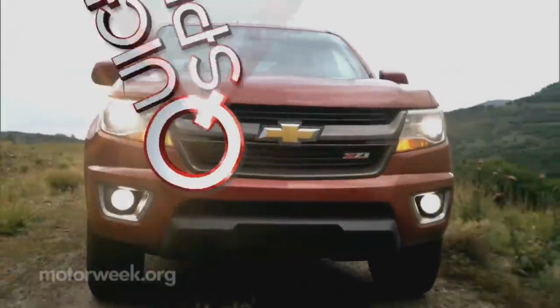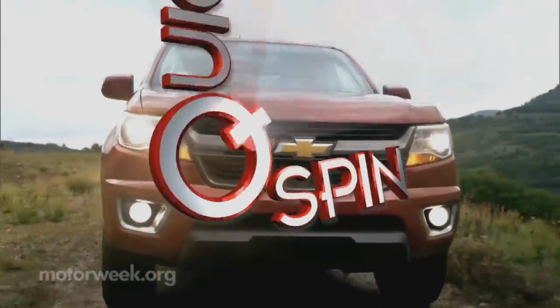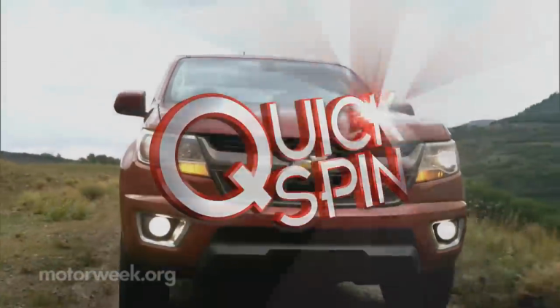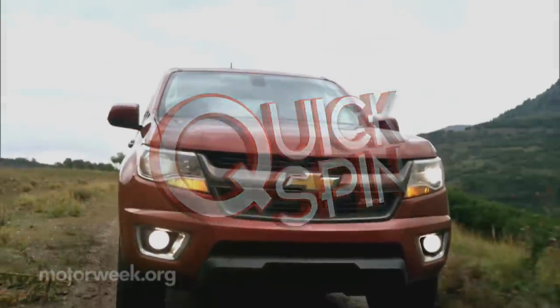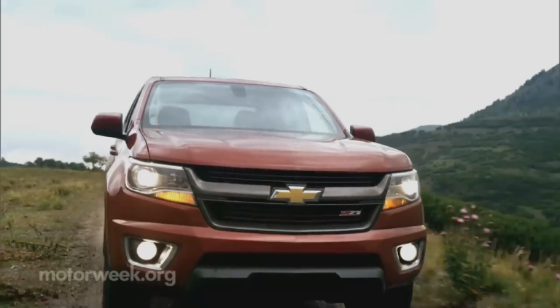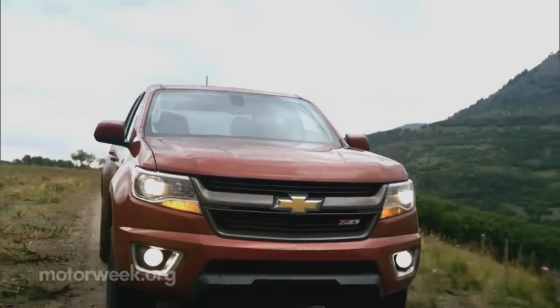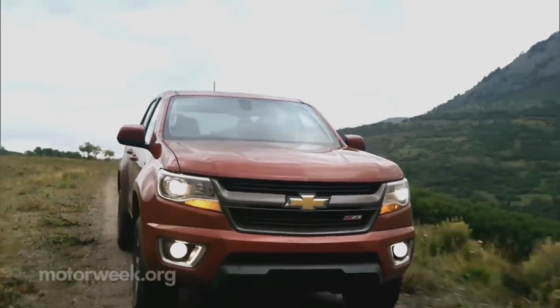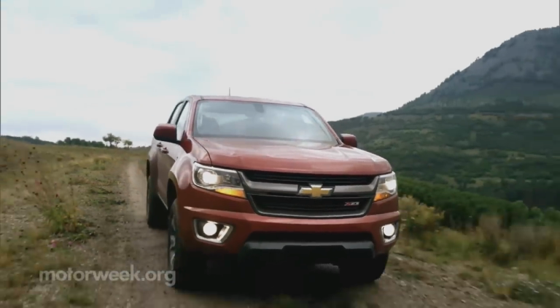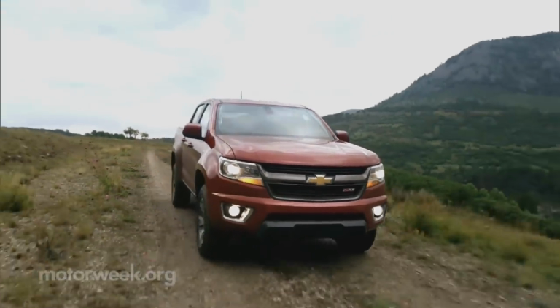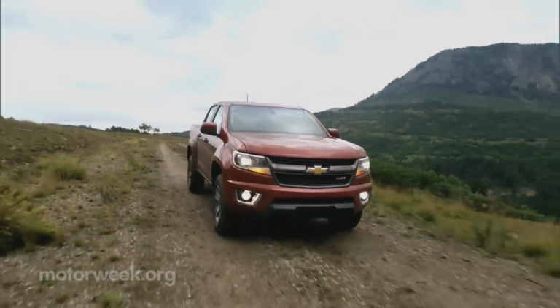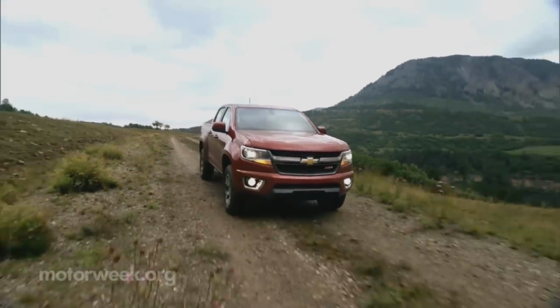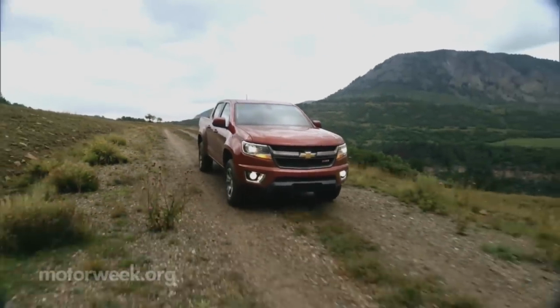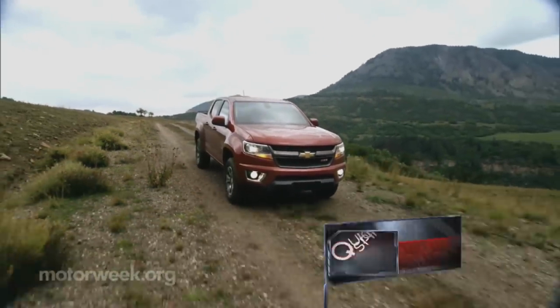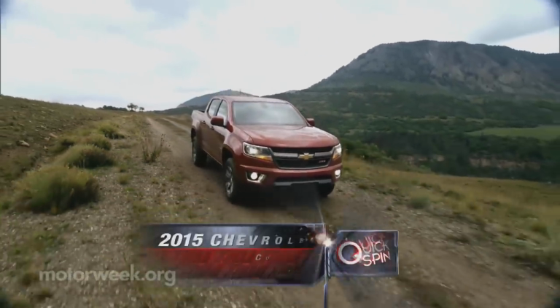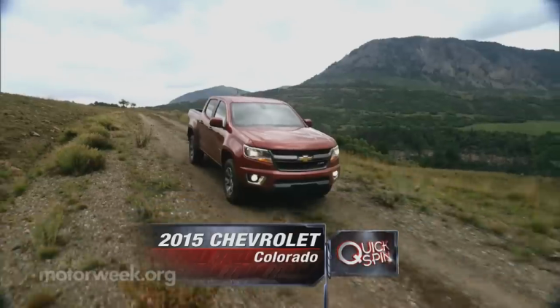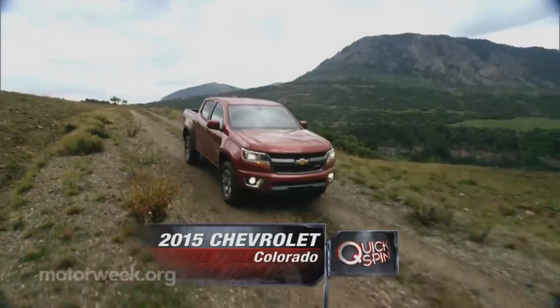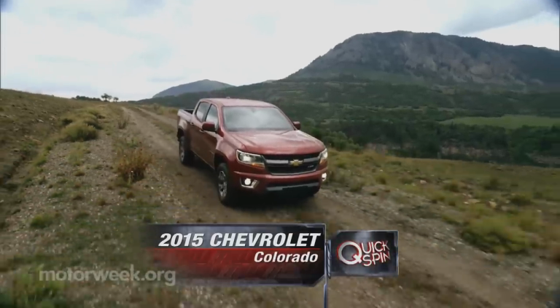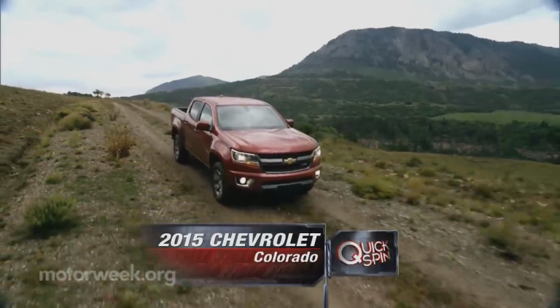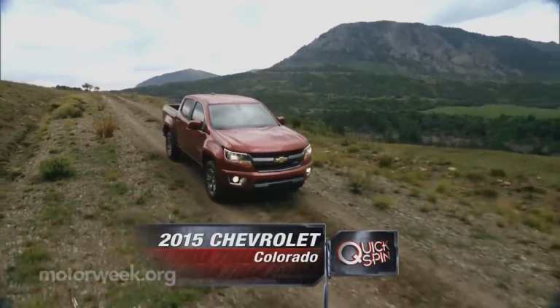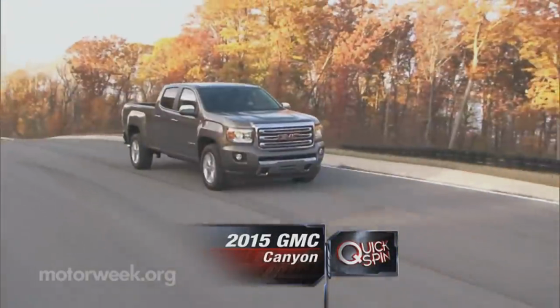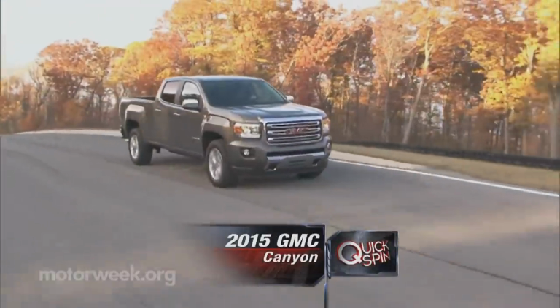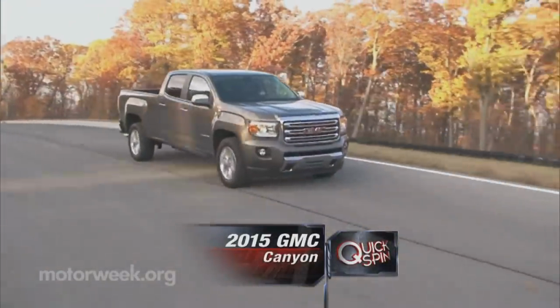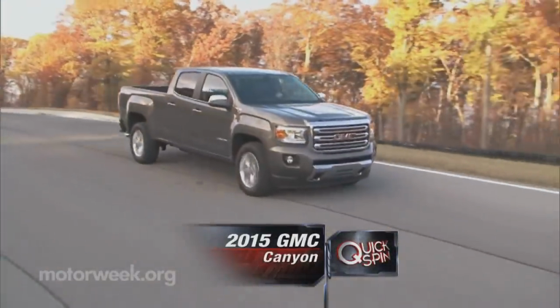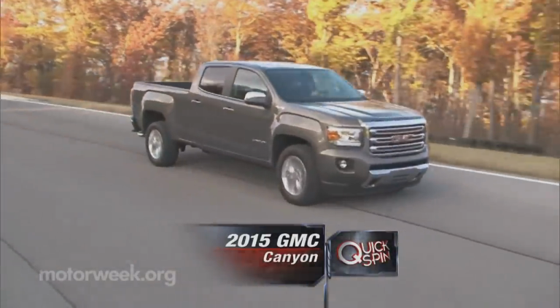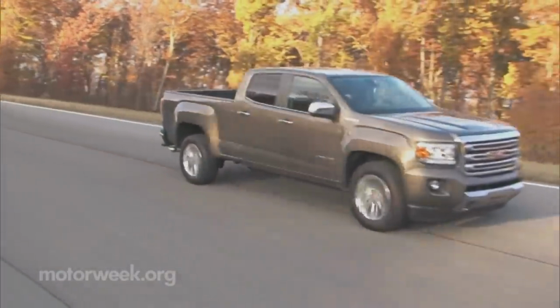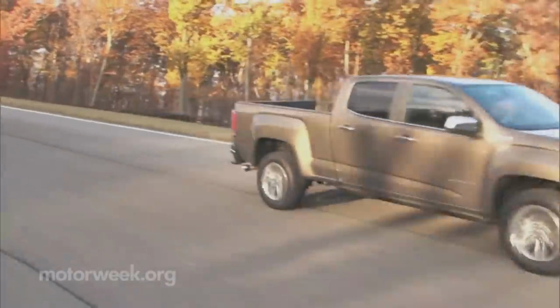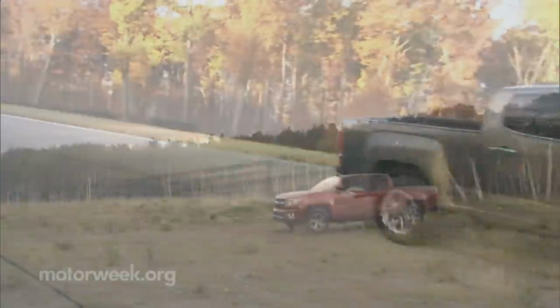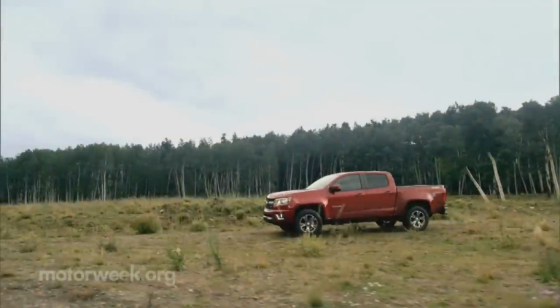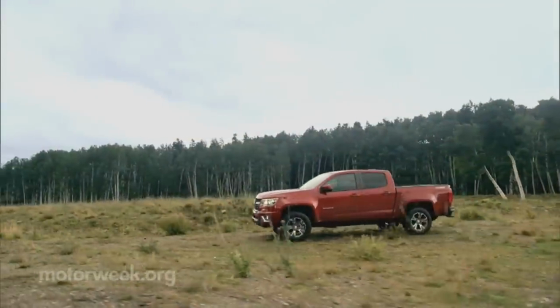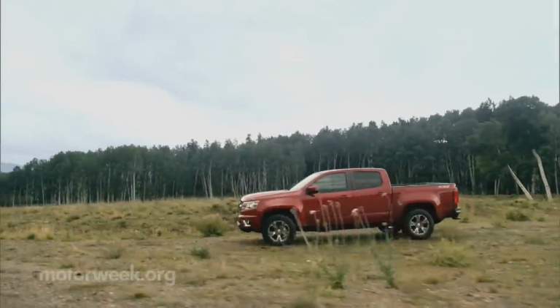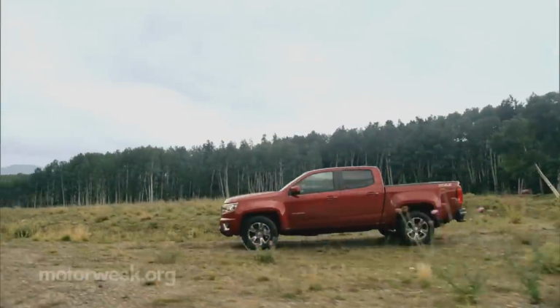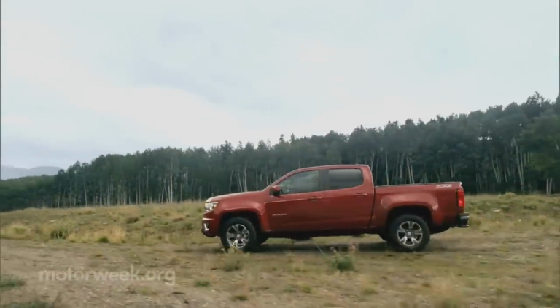The small truck faithful can rejoice as a modern mid-sized pickup design has finally arrived. The return of the Chevrolet Colorado and GMC Canyon injects a jolt of new into a segment that desperately needs it.